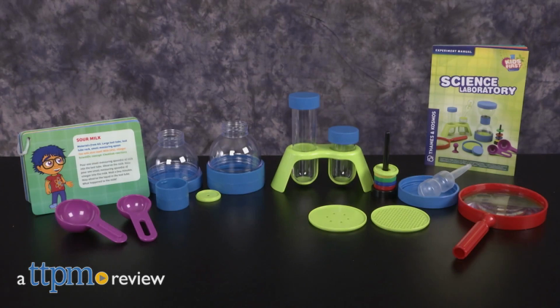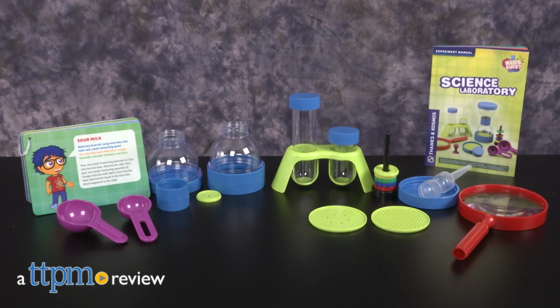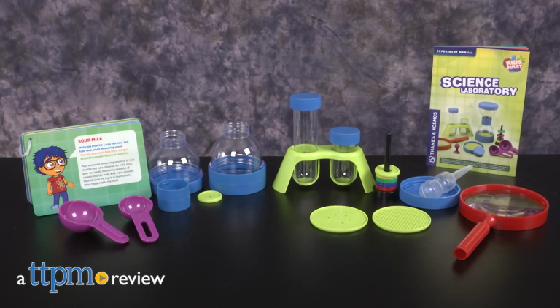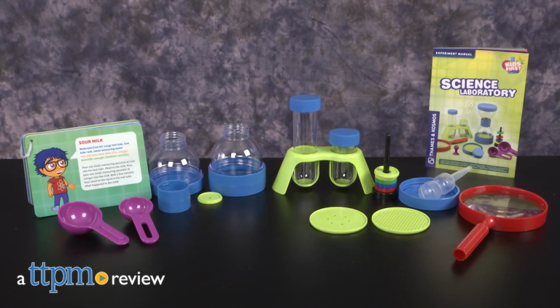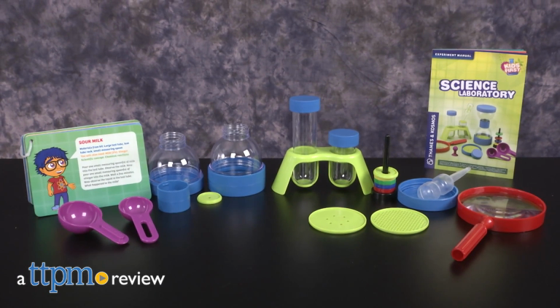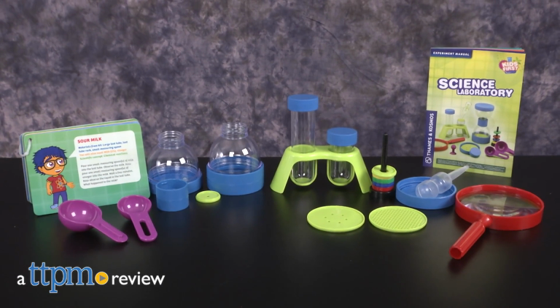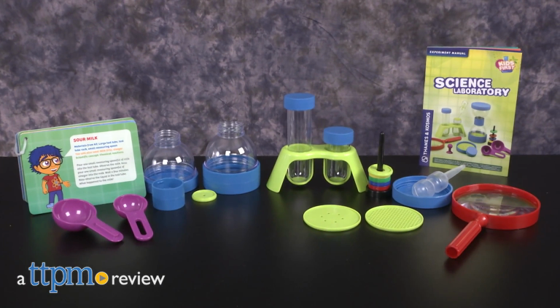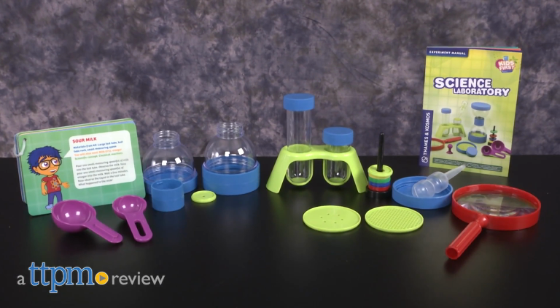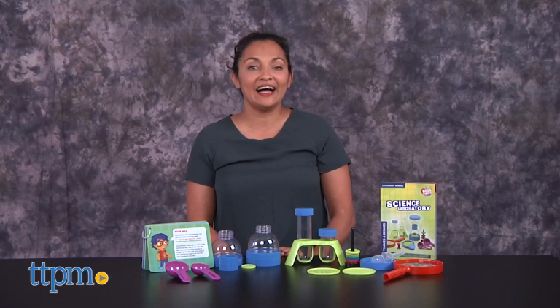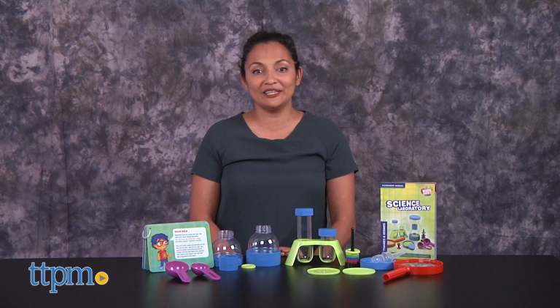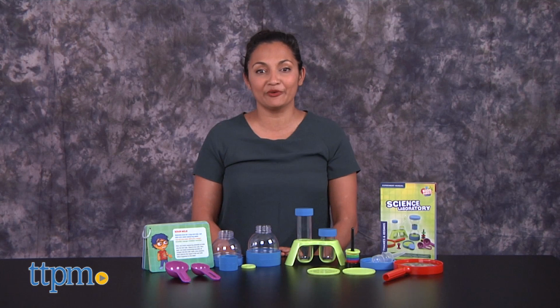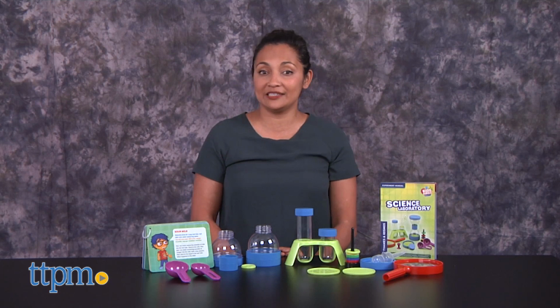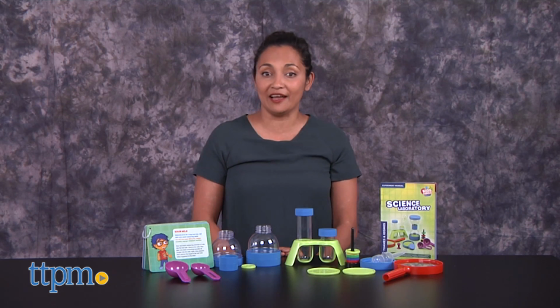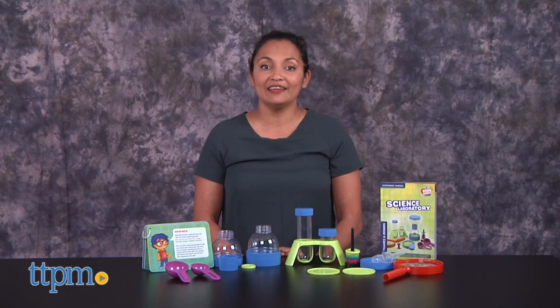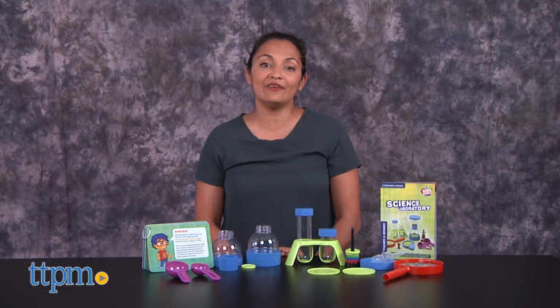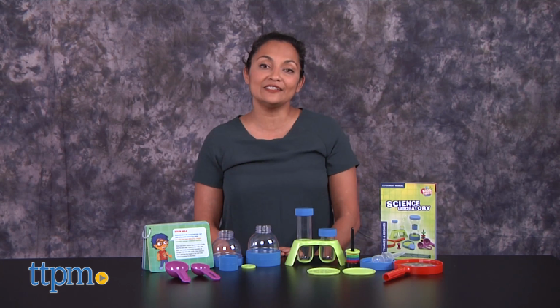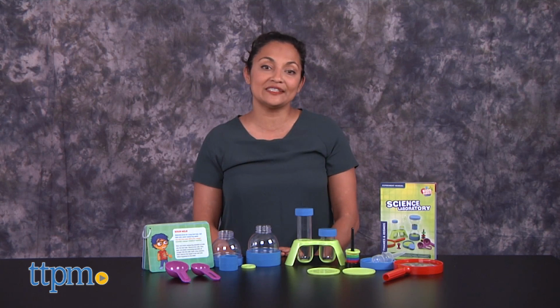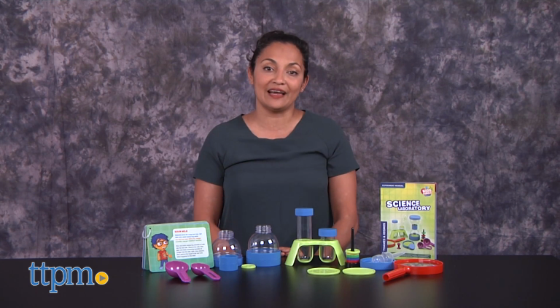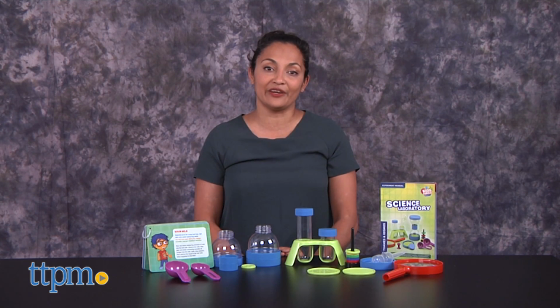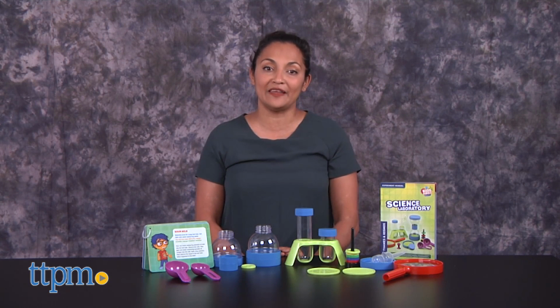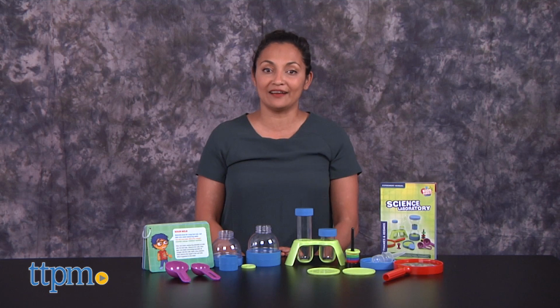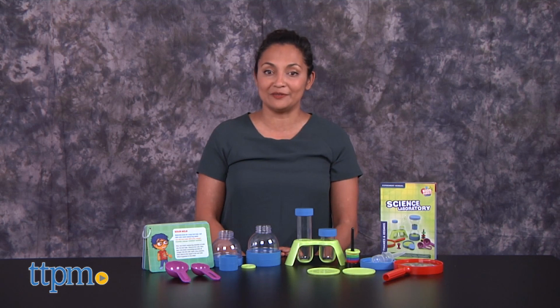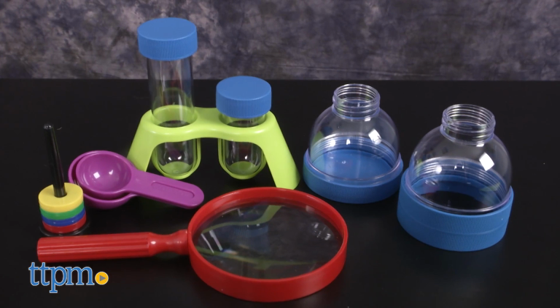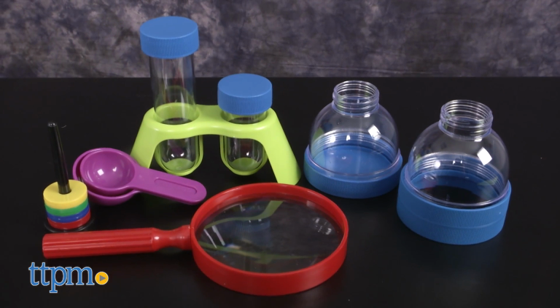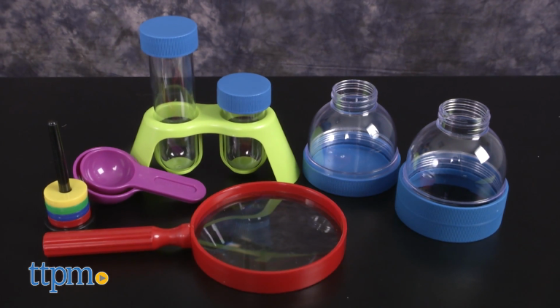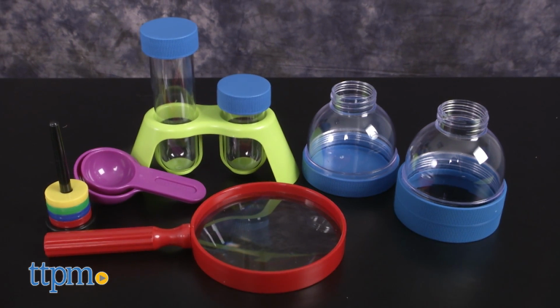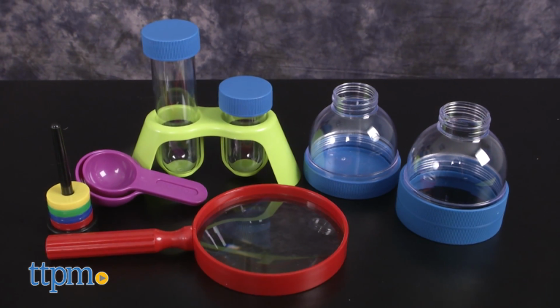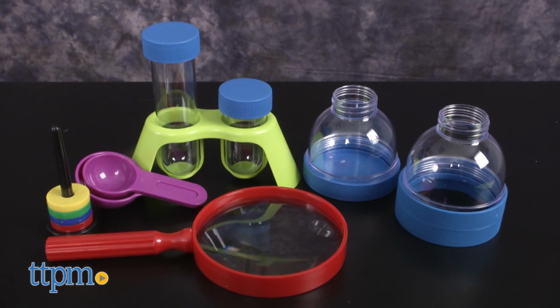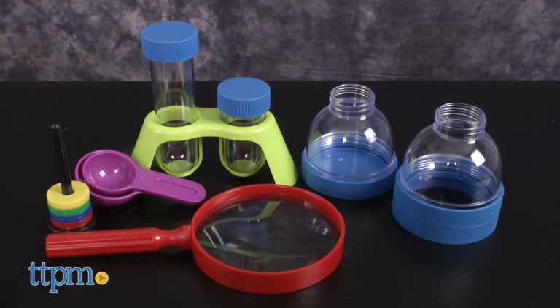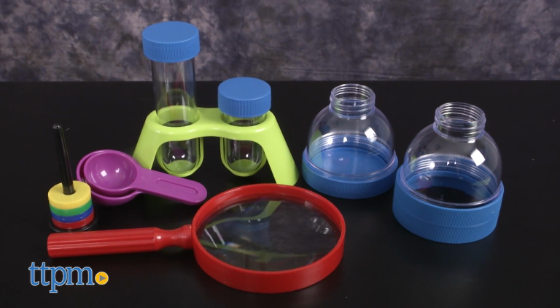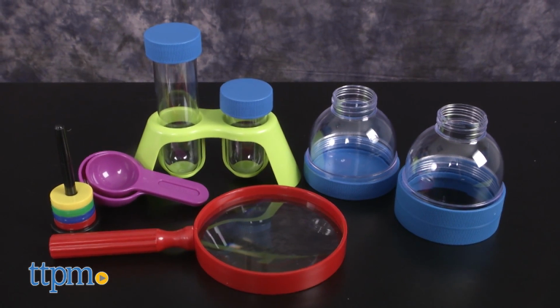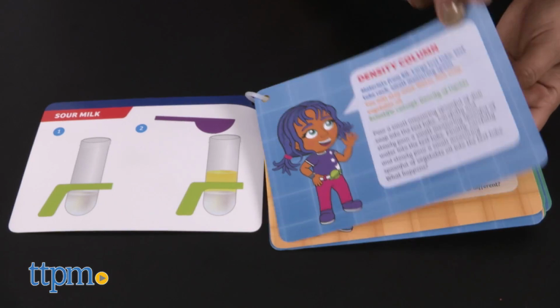The perfect gift for that cute, mad scientist in your home! Hi everyone, this is Maria with TTPM. Here we have the Kids First Science Laboratory from Thames & Cosmos. This is a 25-piece science lab with instructions for 10 experiments.